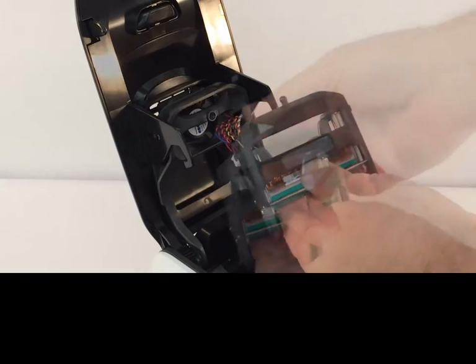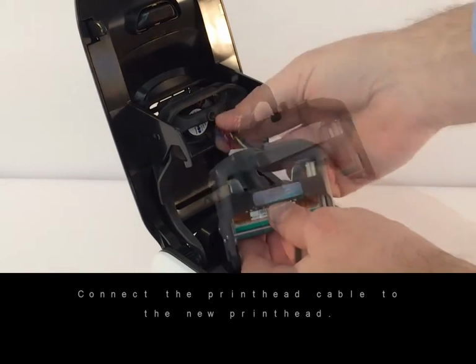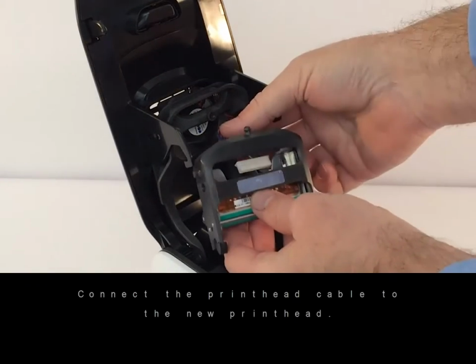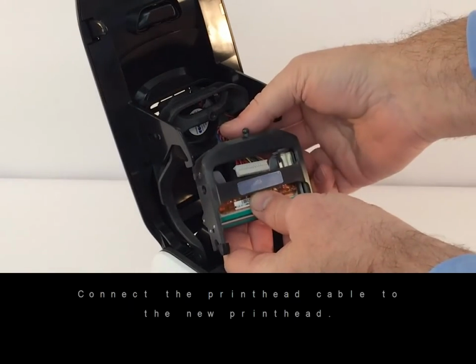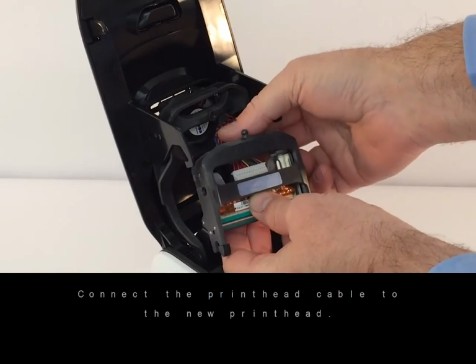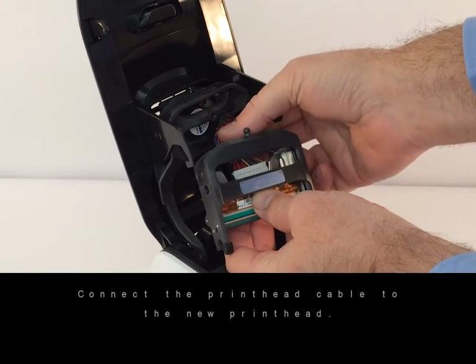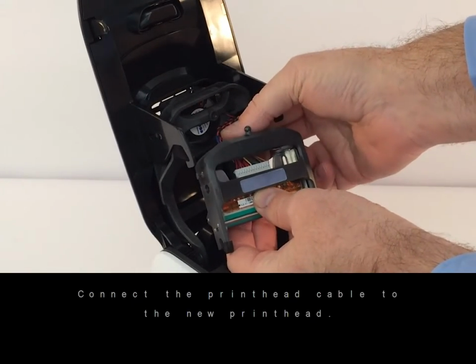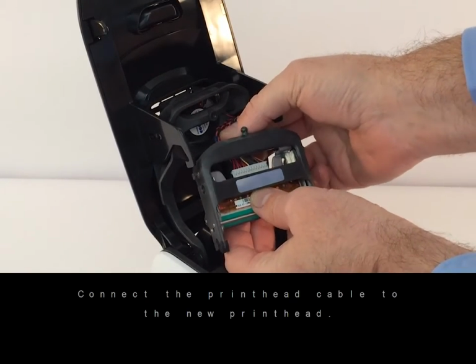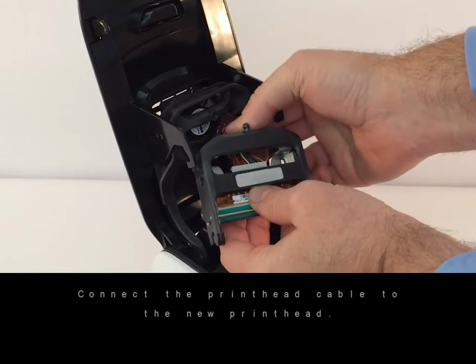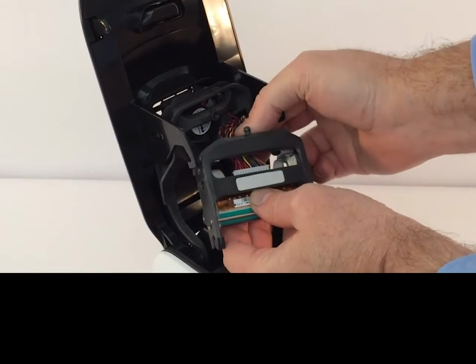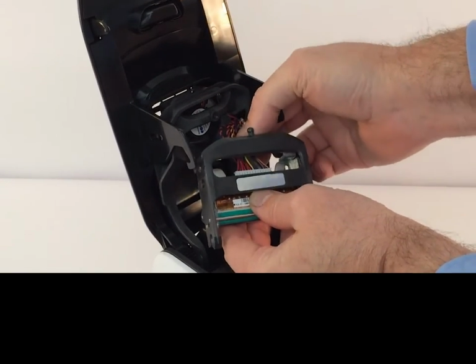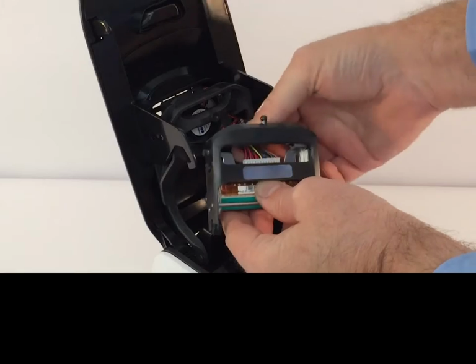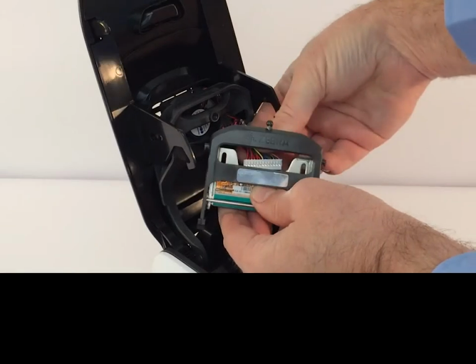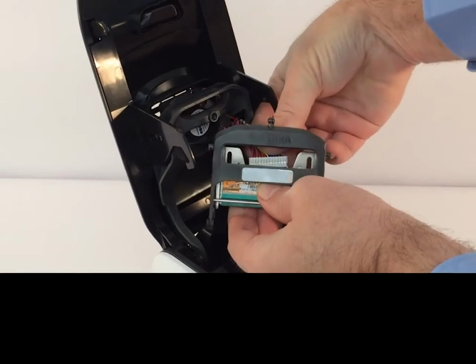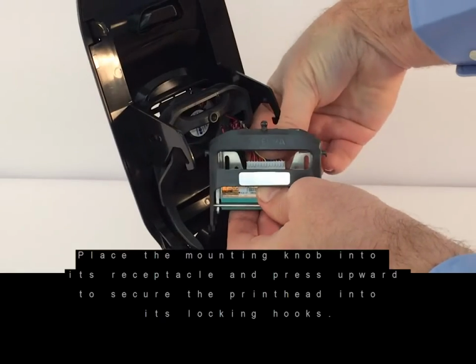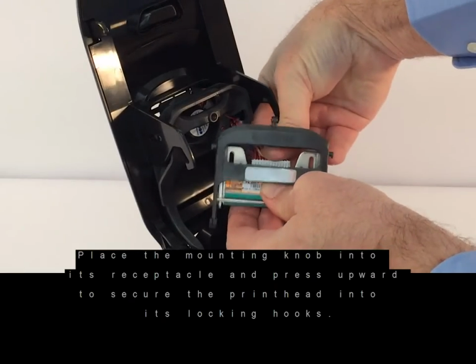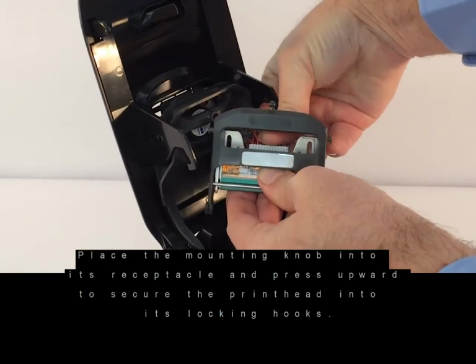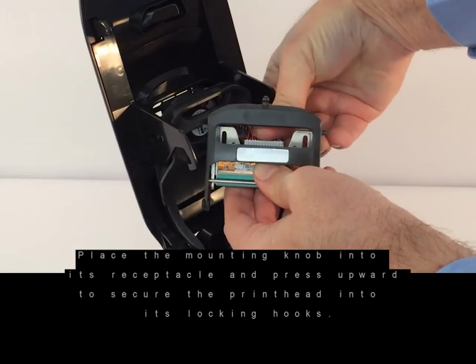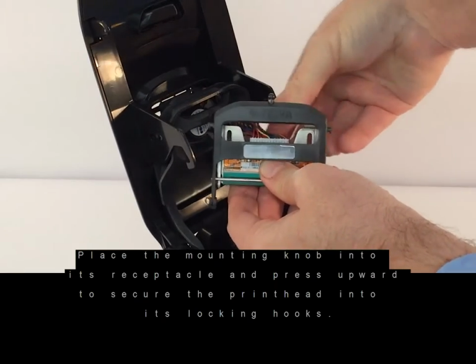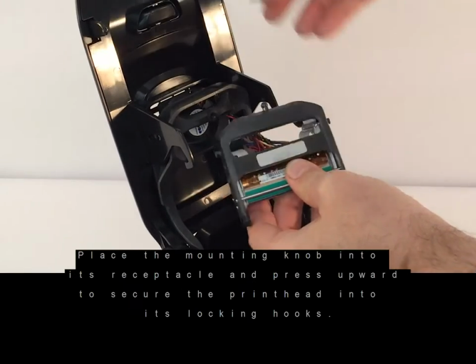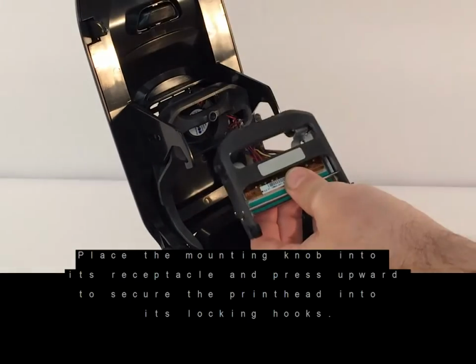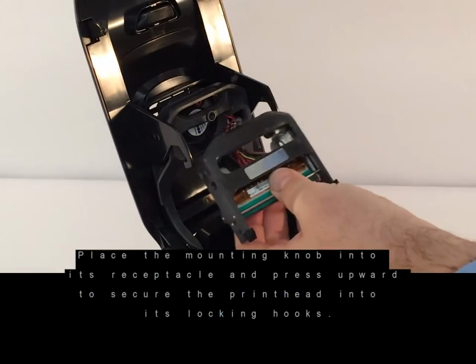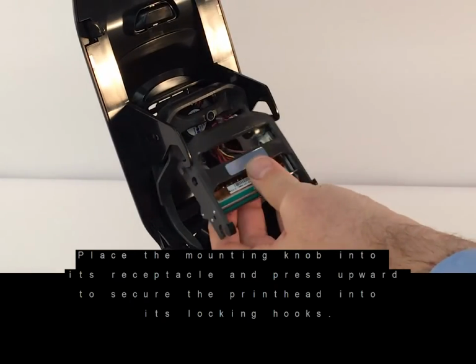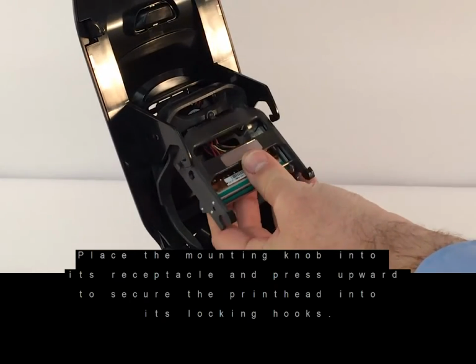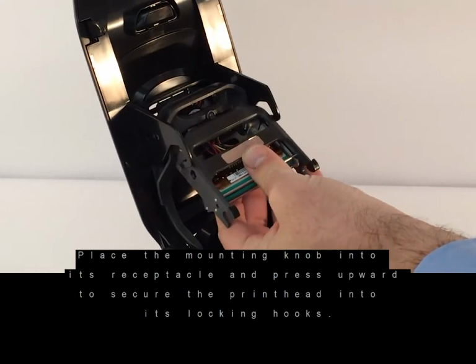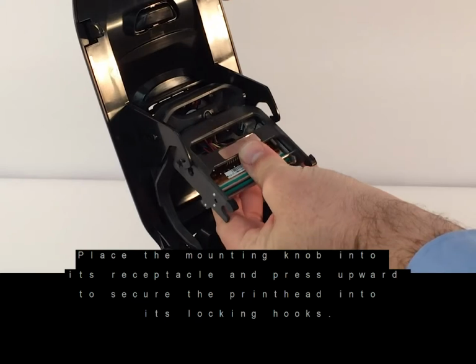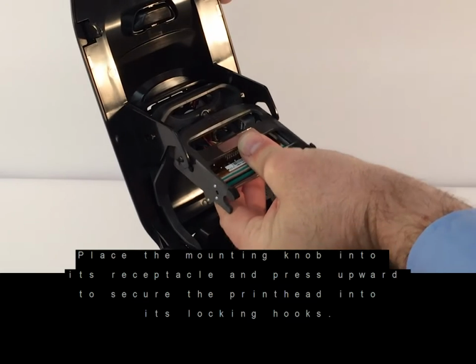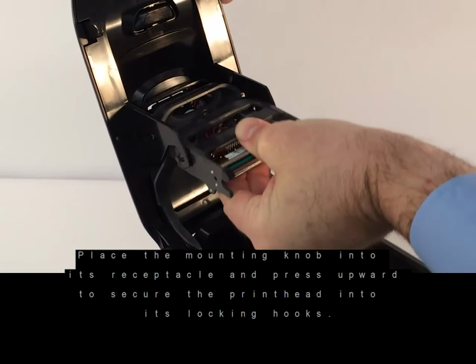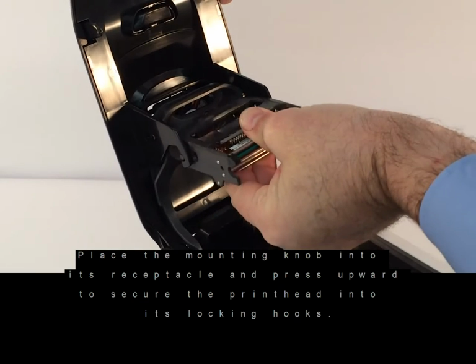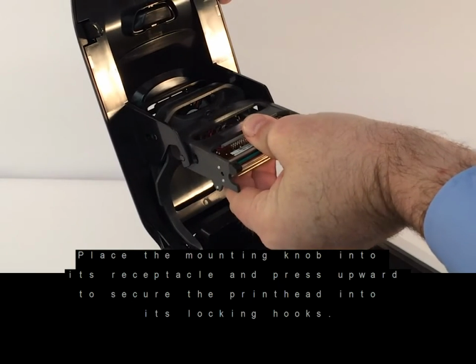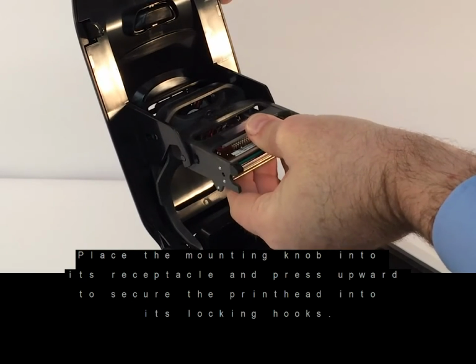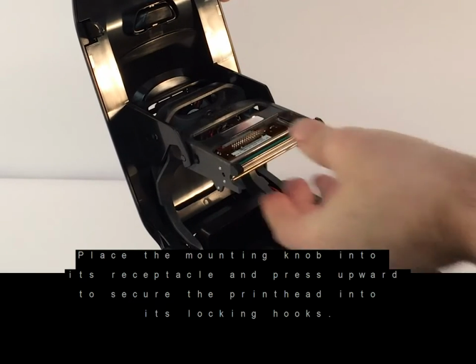Connect the printhead cable to the new printhead. Place the mounting knob into its receptacle and press upward to secure the printhead into its locking hooks.